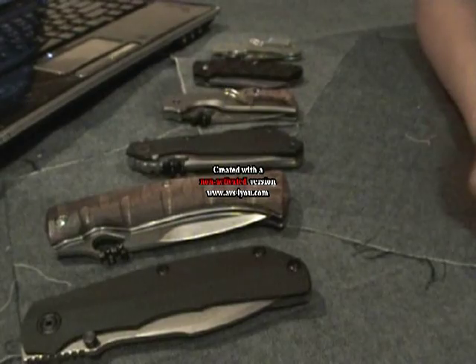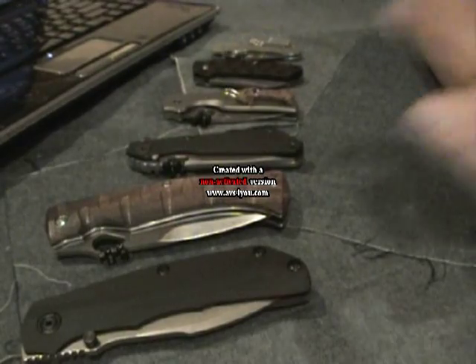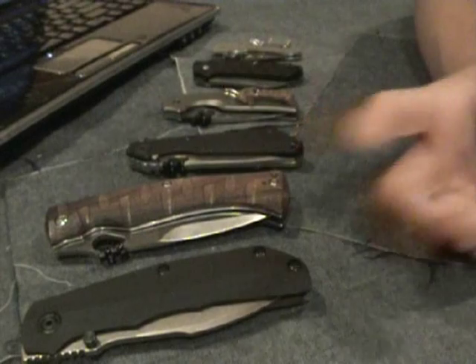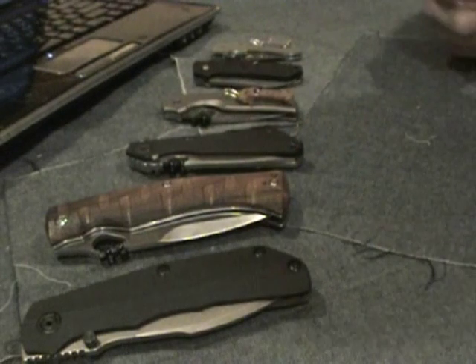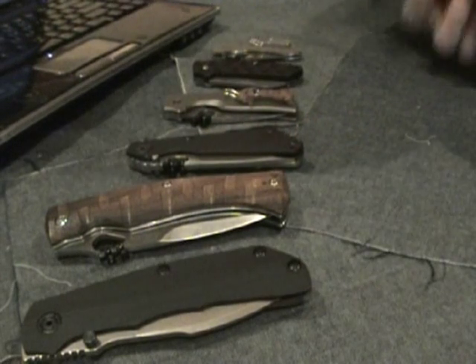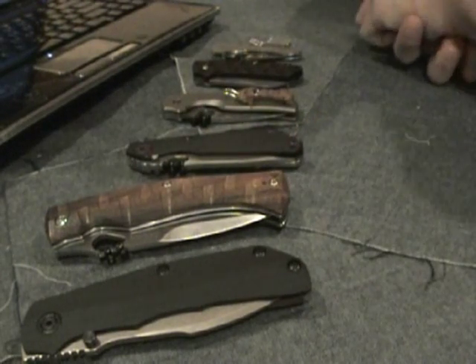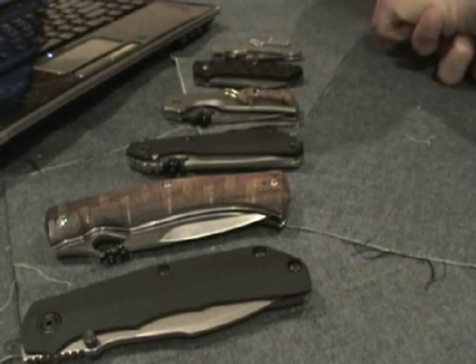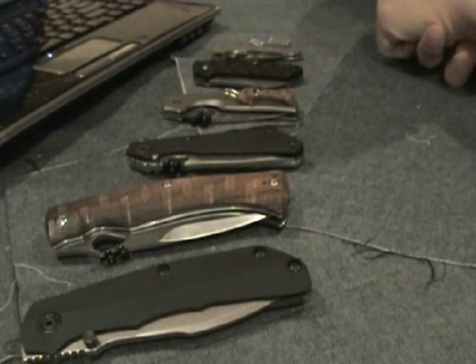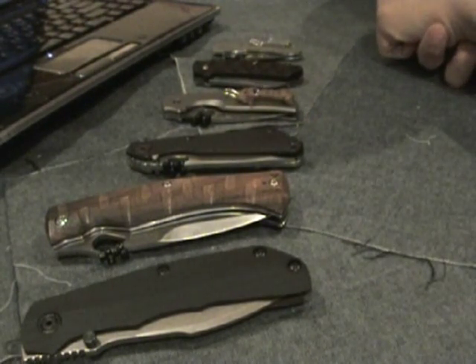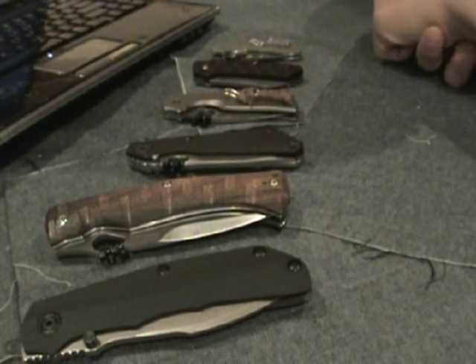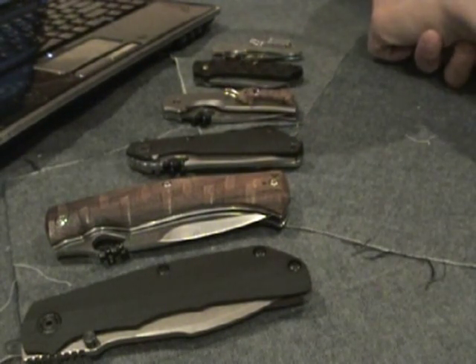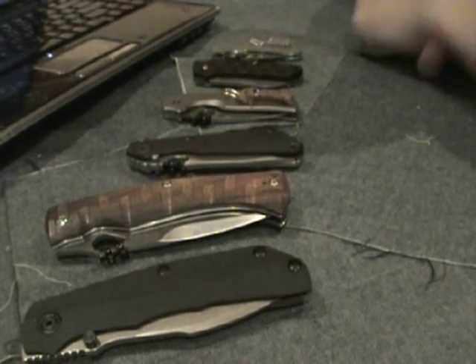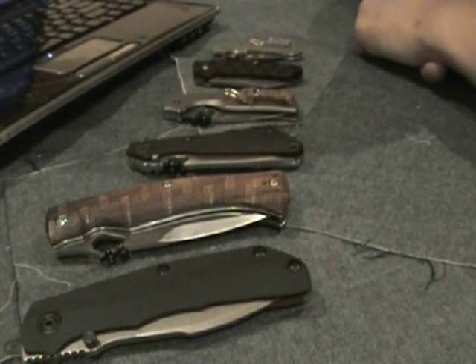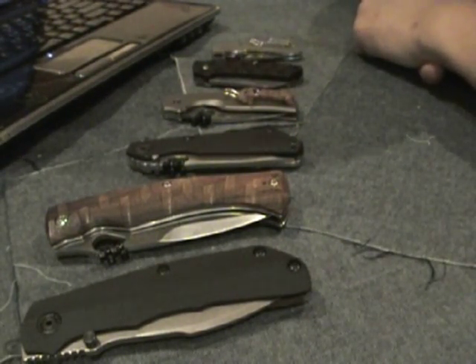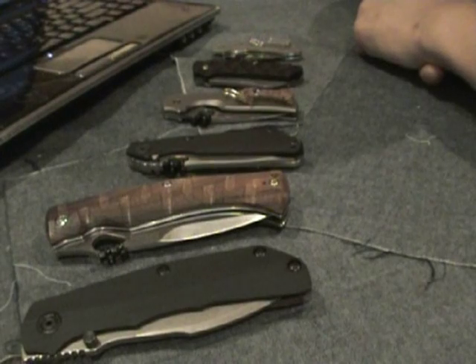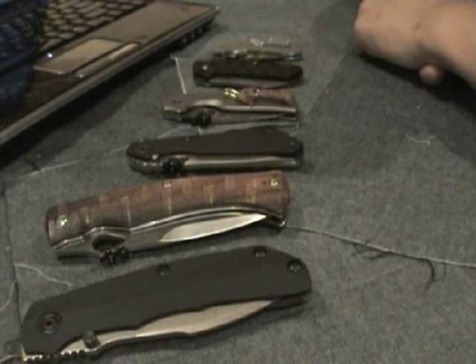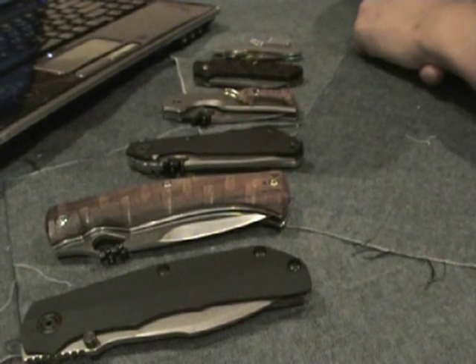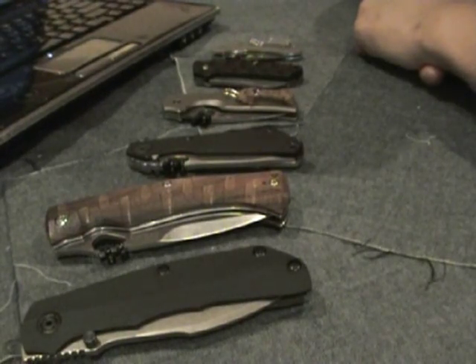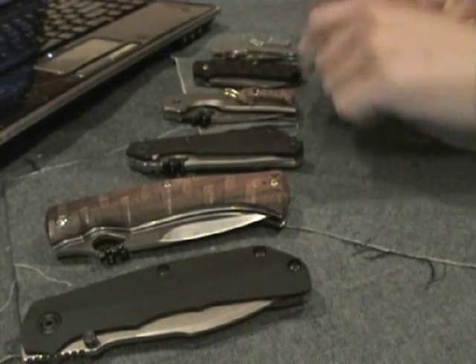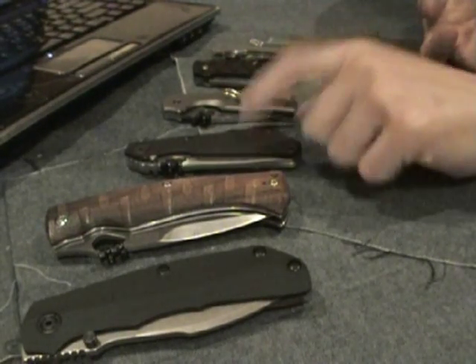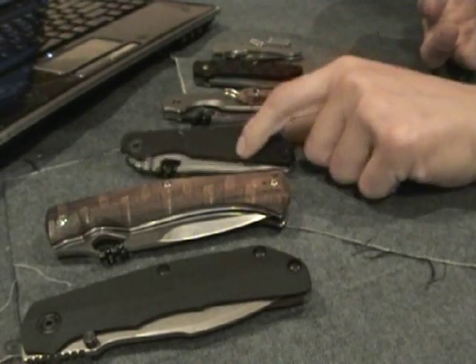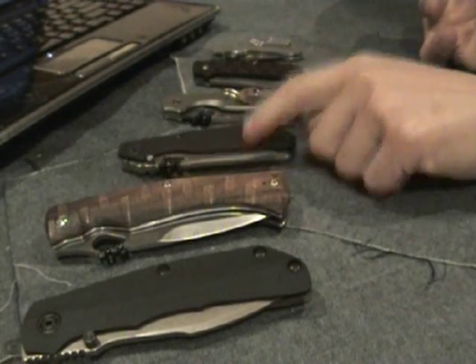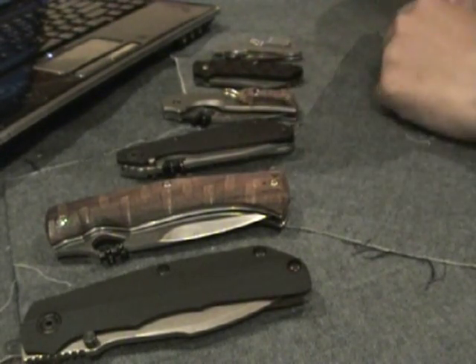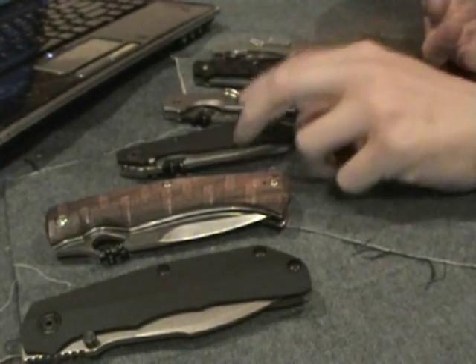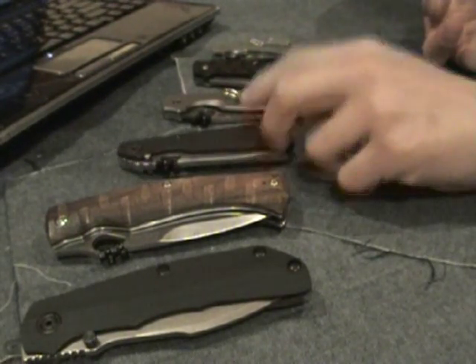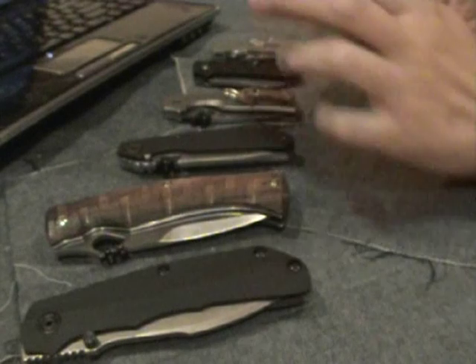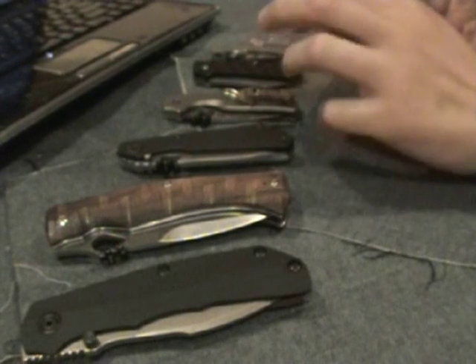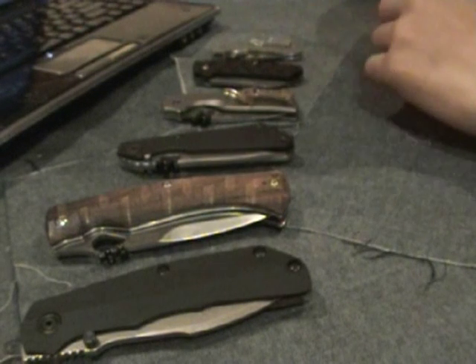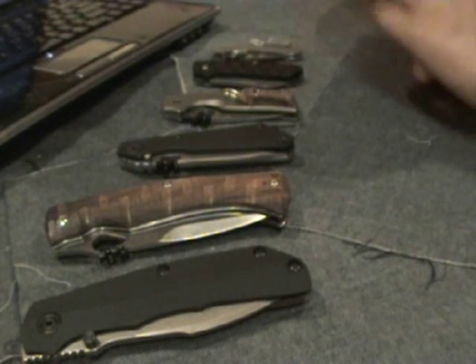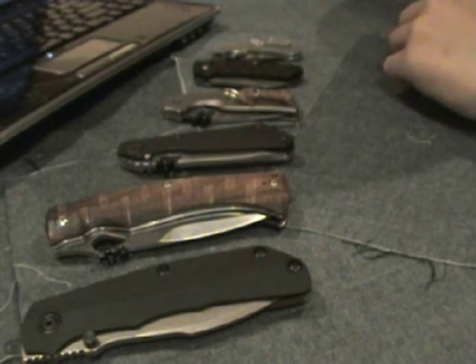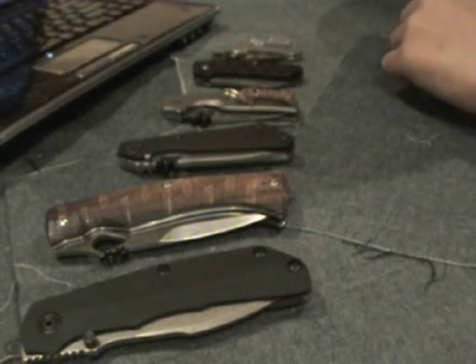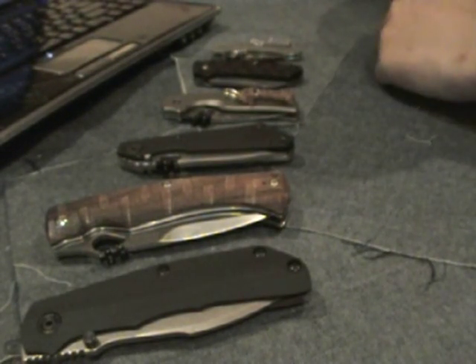The tool steels — high speed tool steels — you've got the M series, where M is for molybdenum. You have the Vim Cruise that Strider uses on their customs, the M4 Military, and Benchmade uses M4s as well.